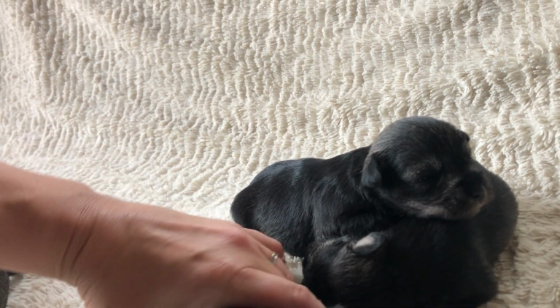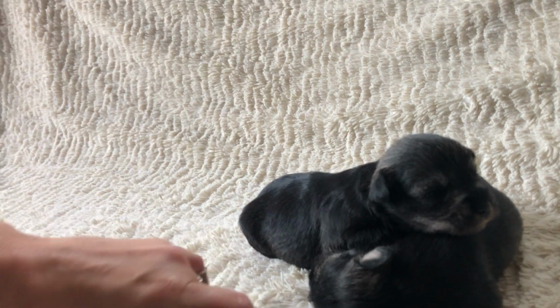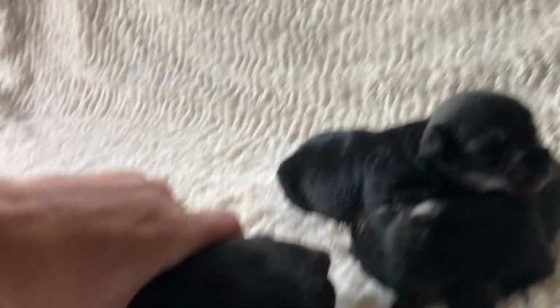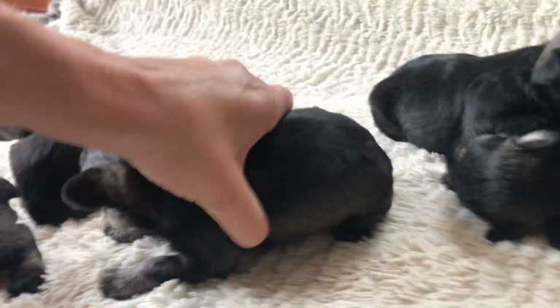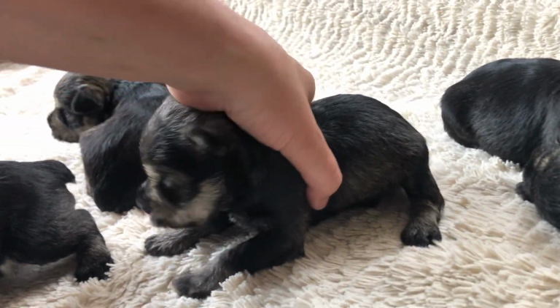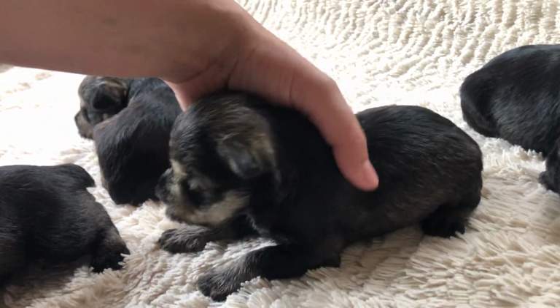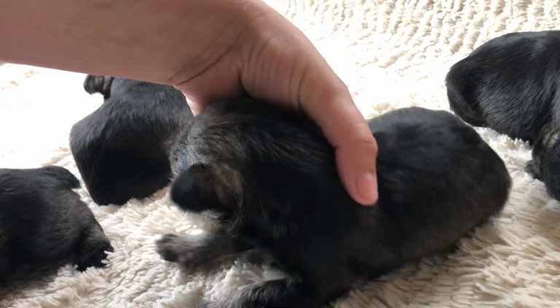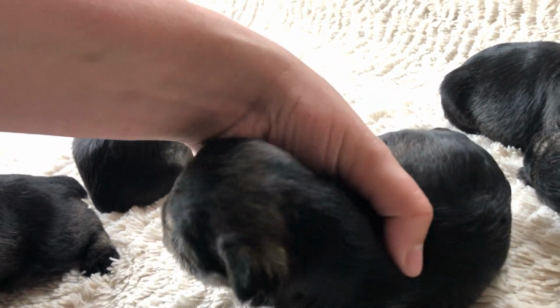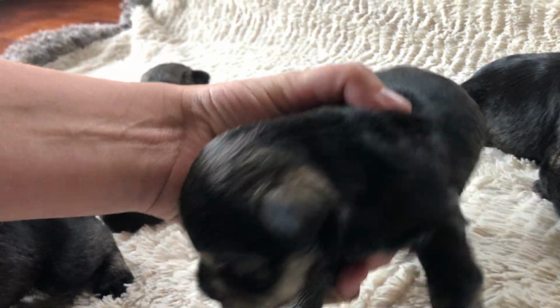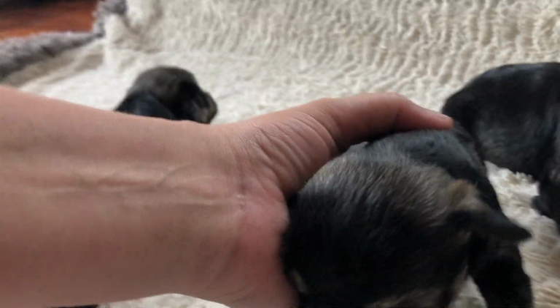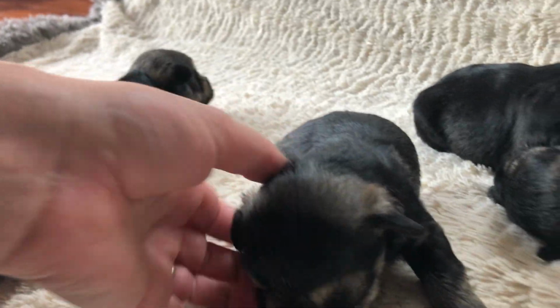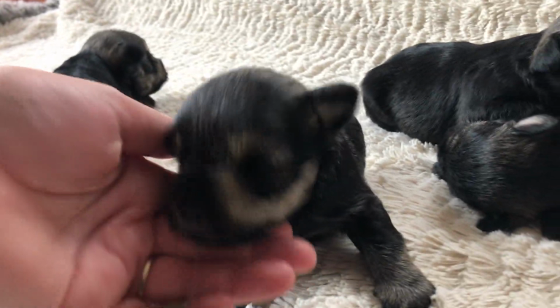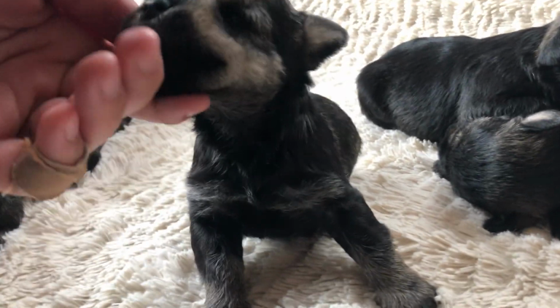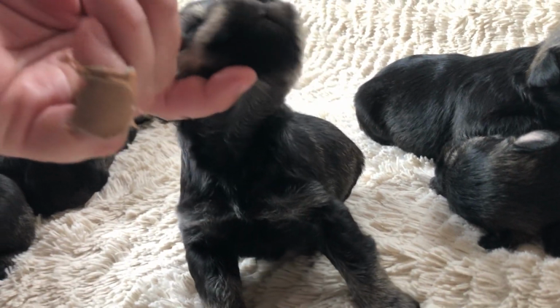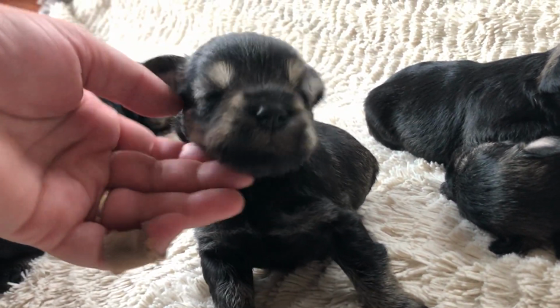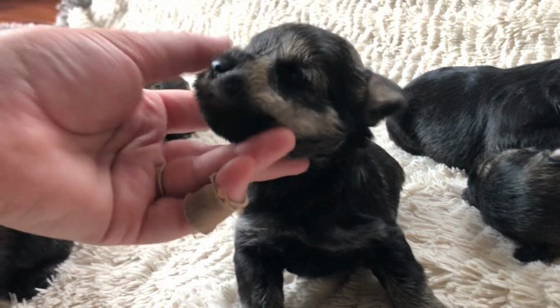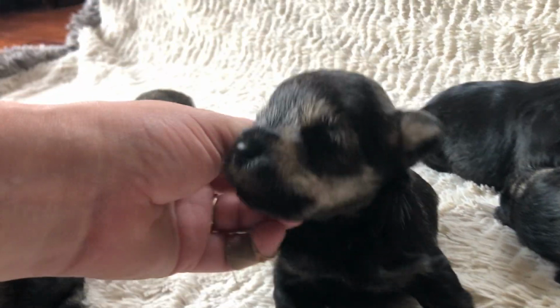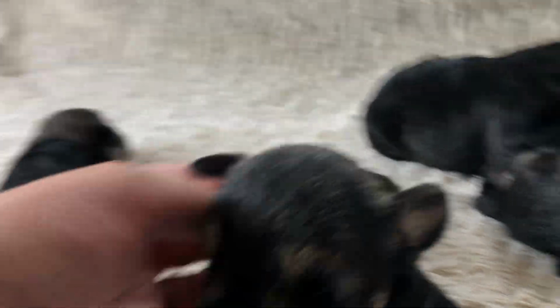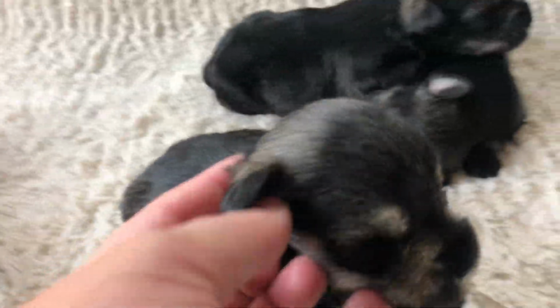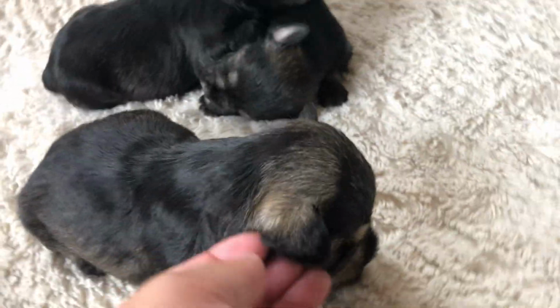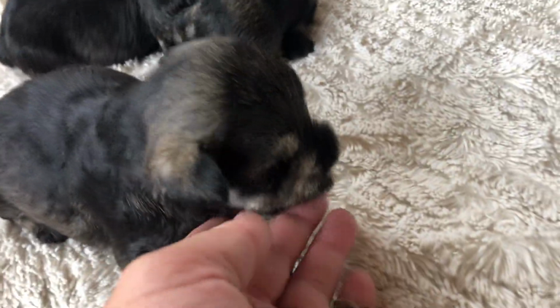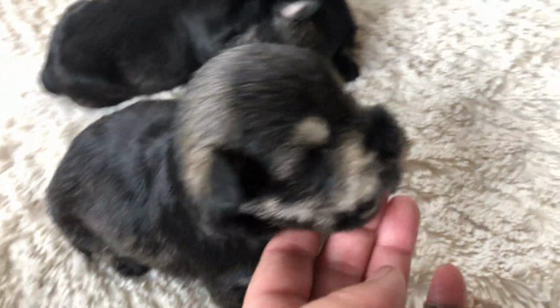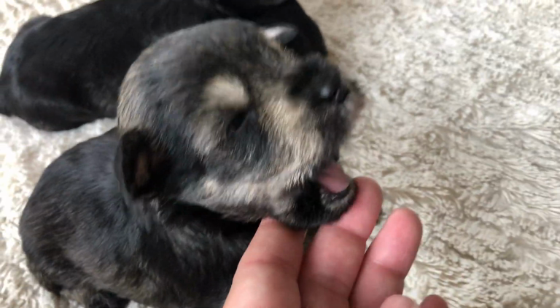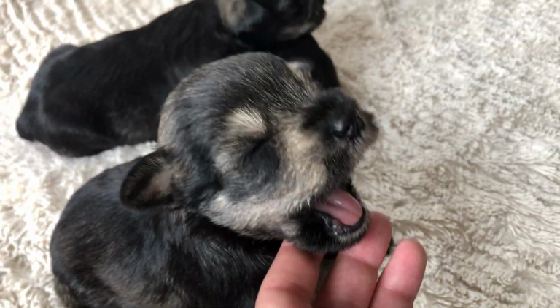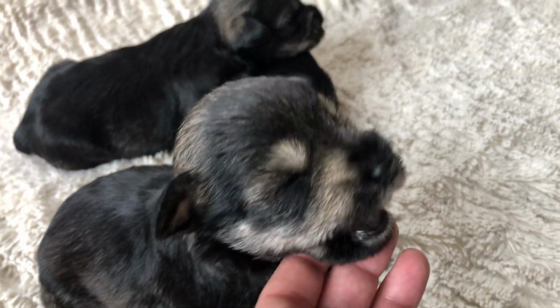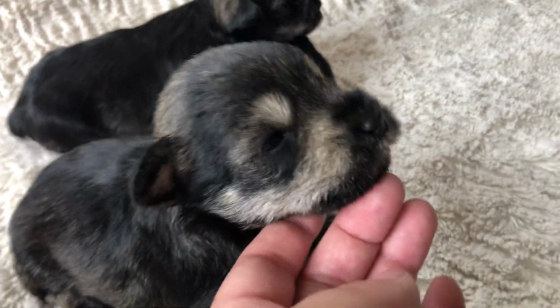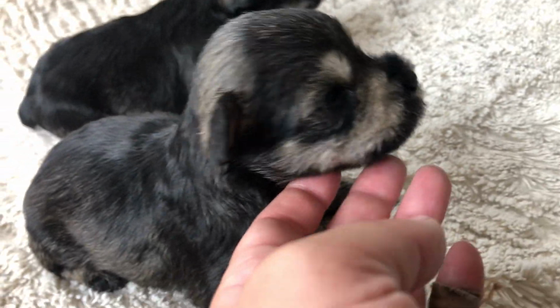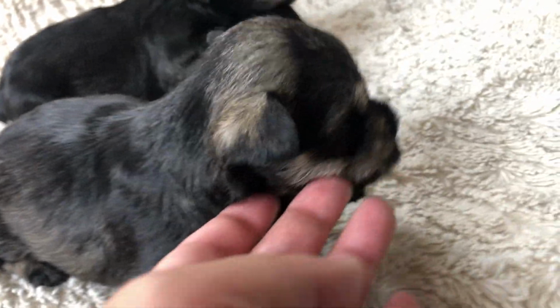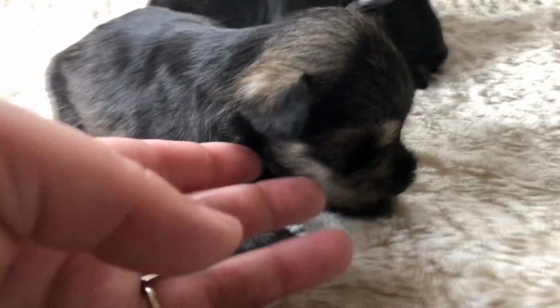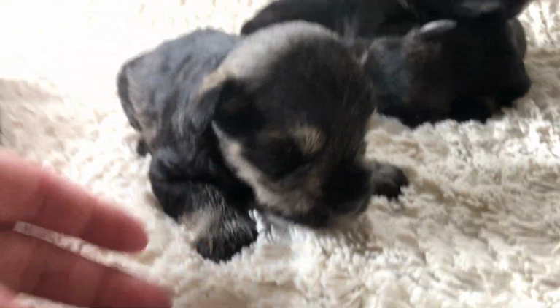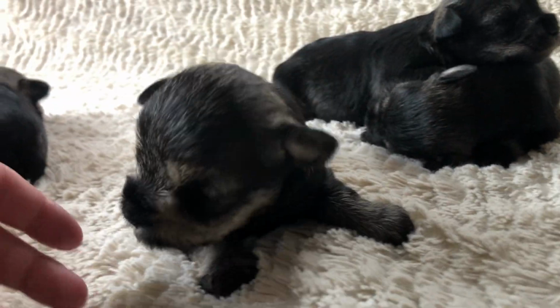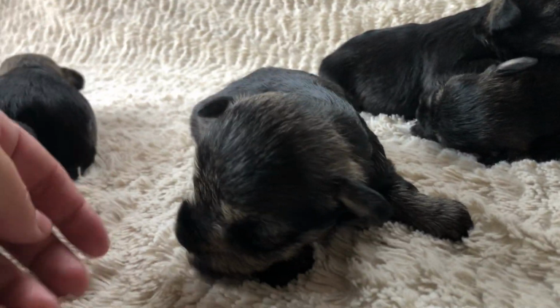This is our little male with the least white on his chest. Oh, sweet boy — such a big yawn. Poor baby.